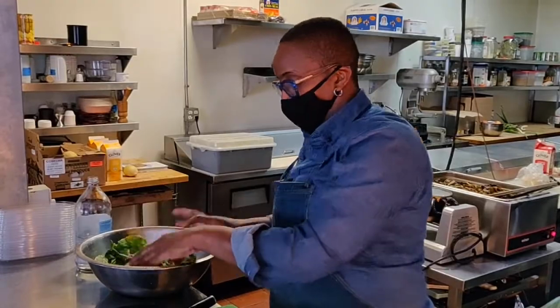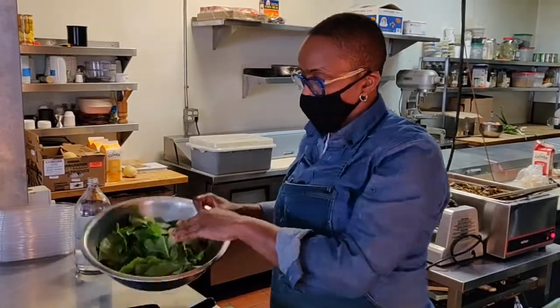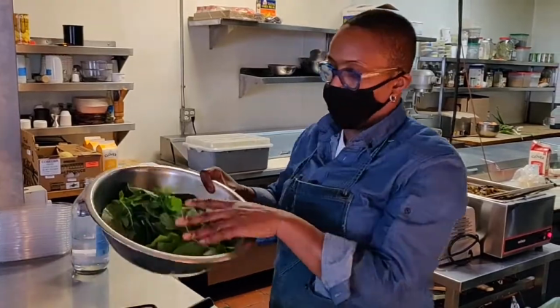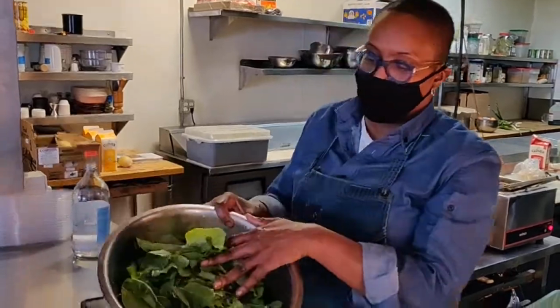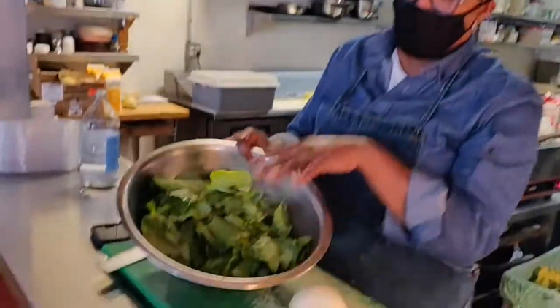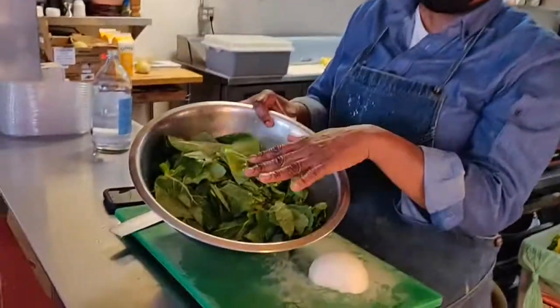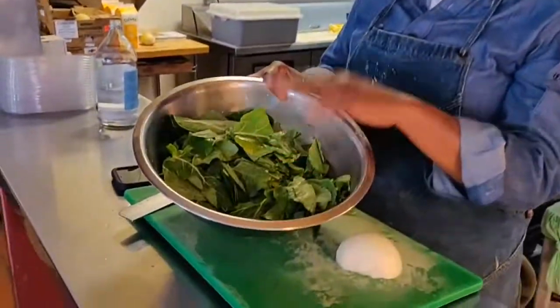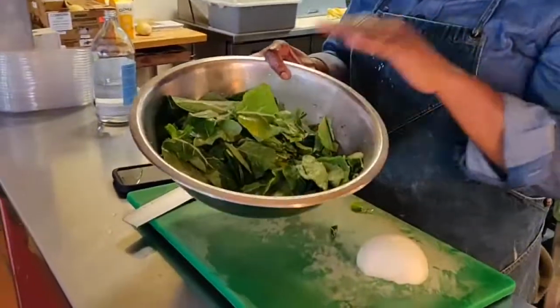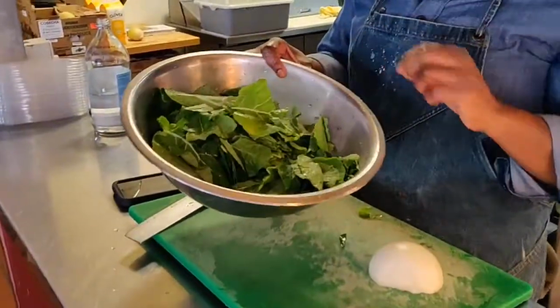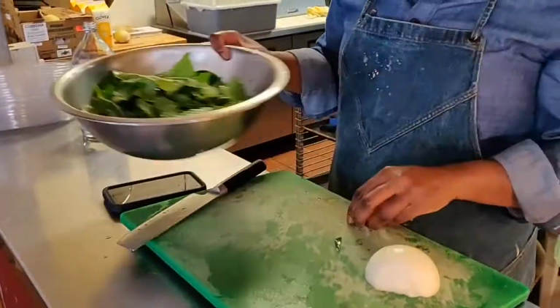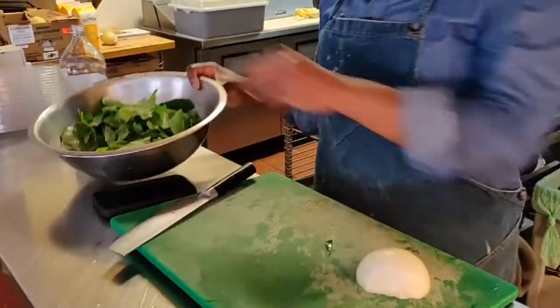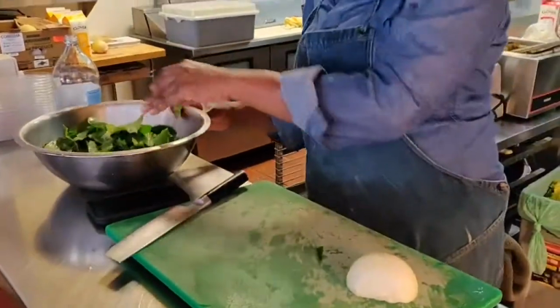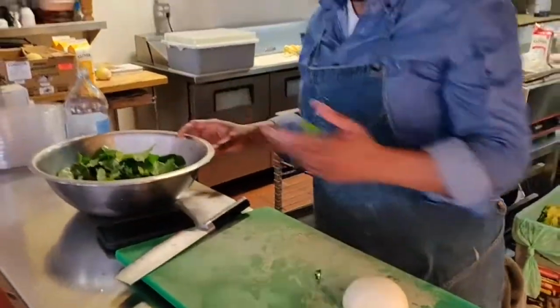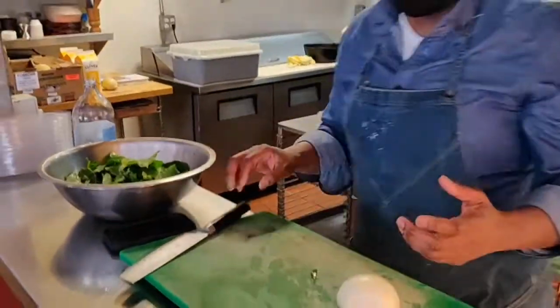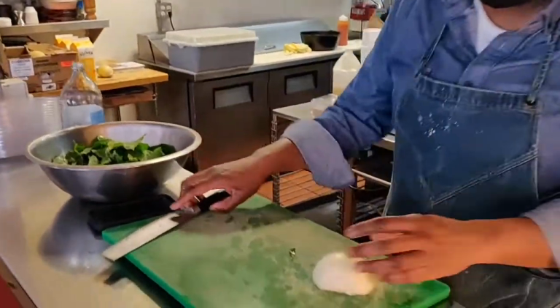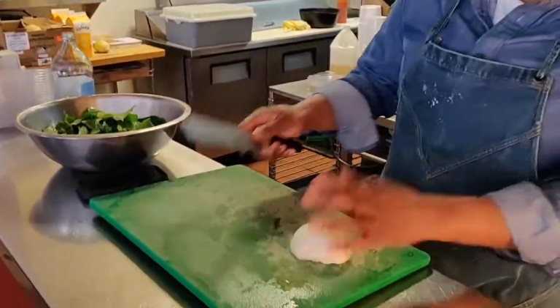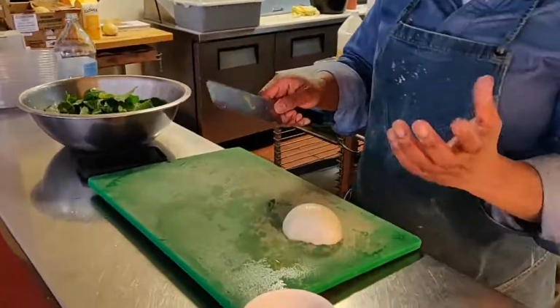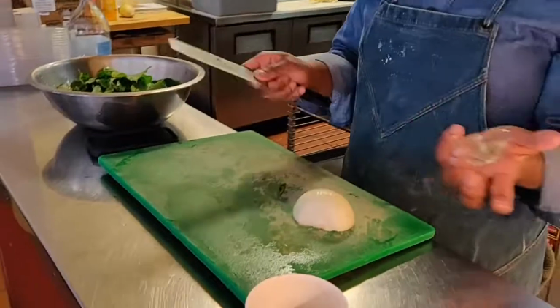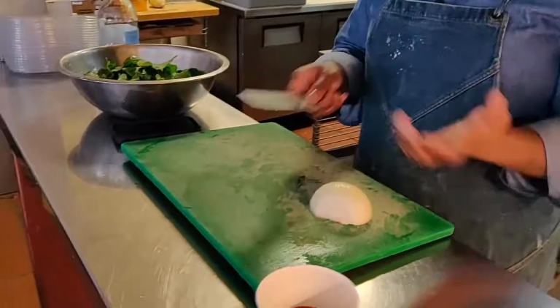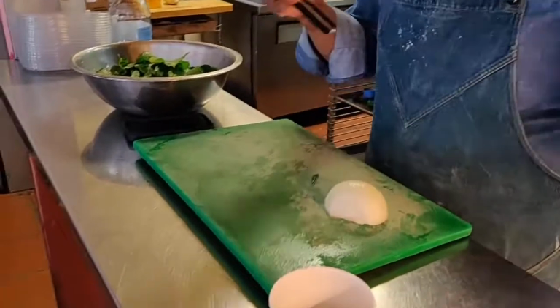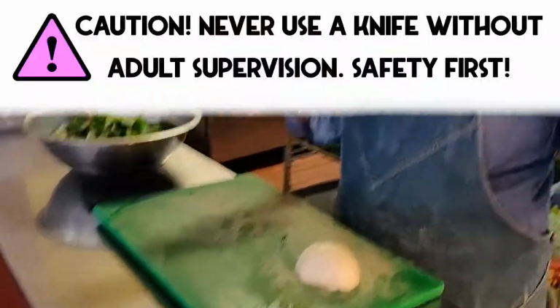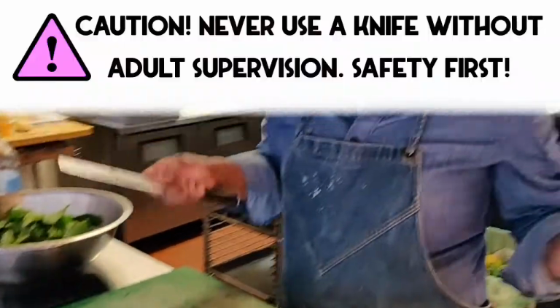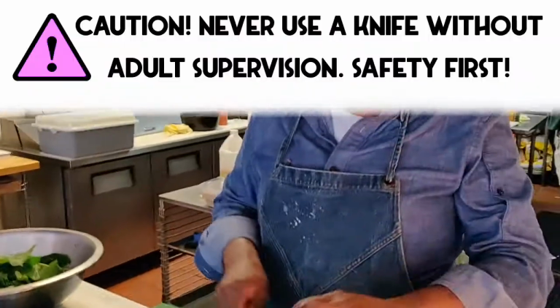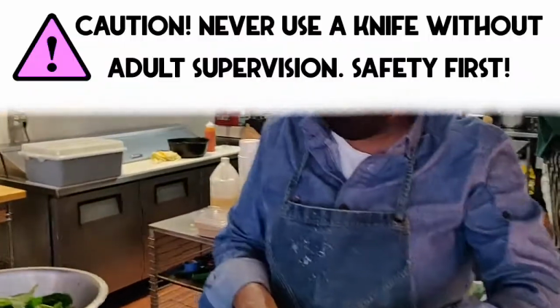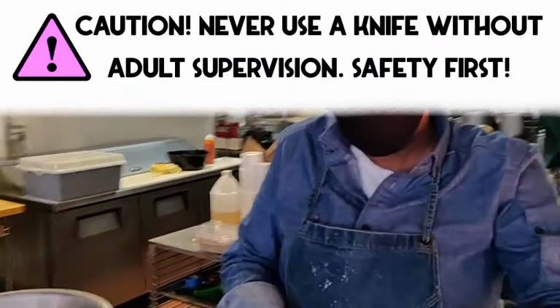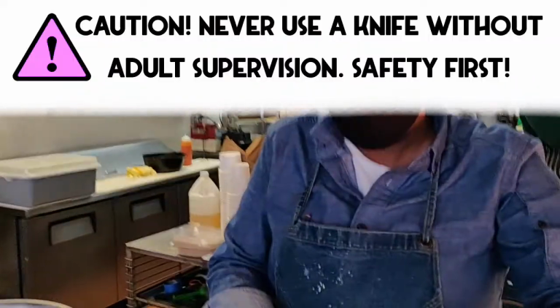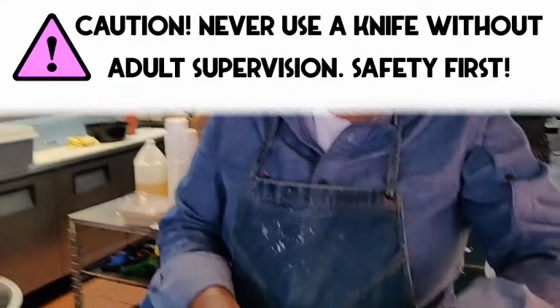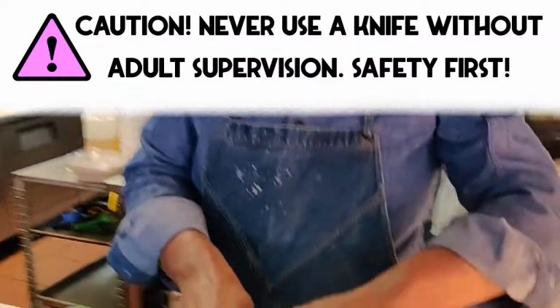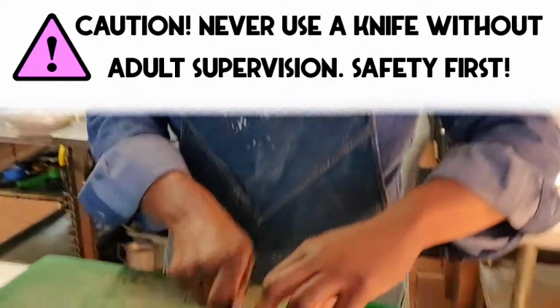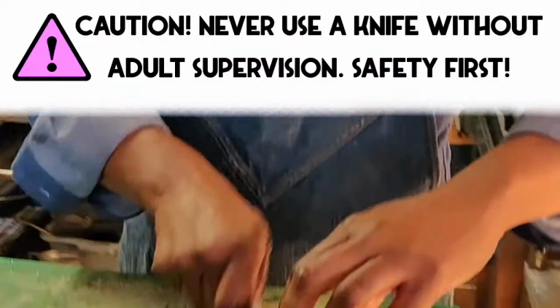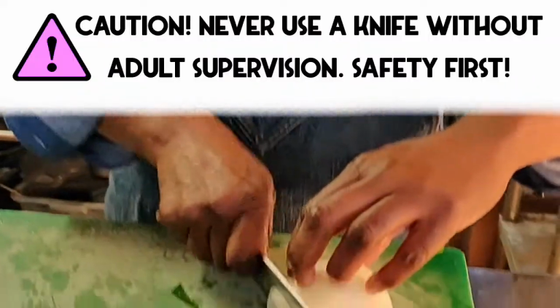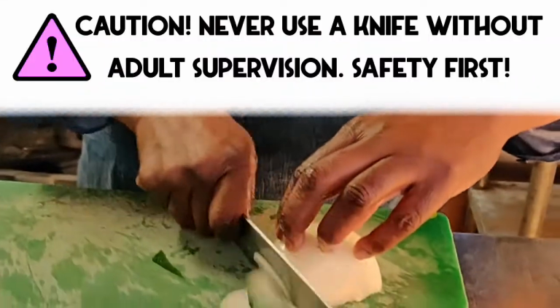So those are your collards already washed and cut. Then you're going to have somebody help you, or you can do it yourself — cut your onion into nice thin slices.